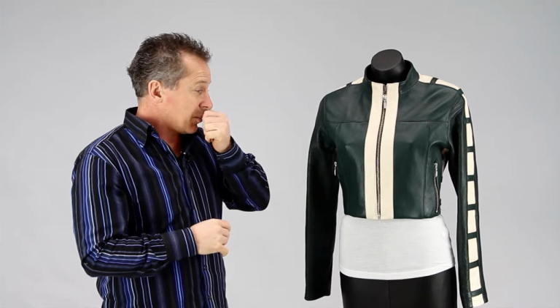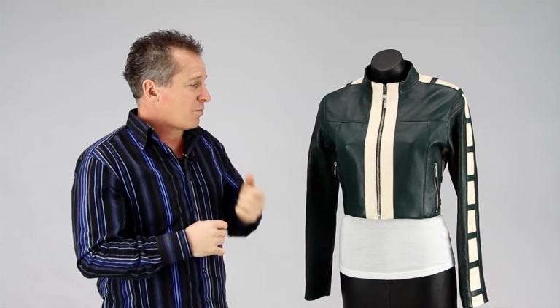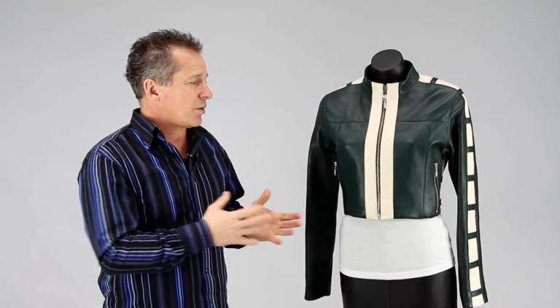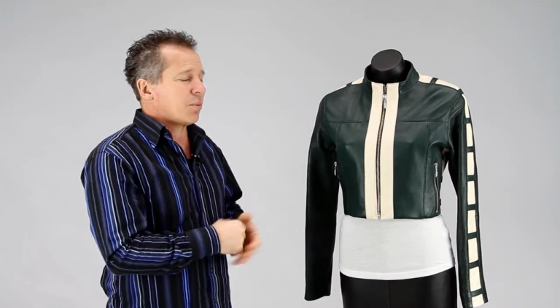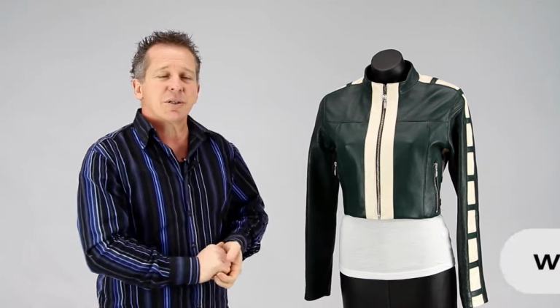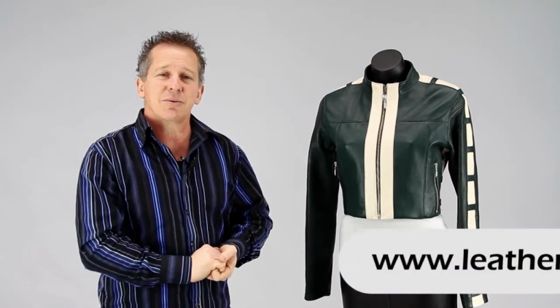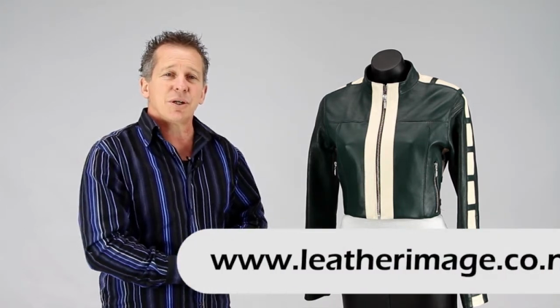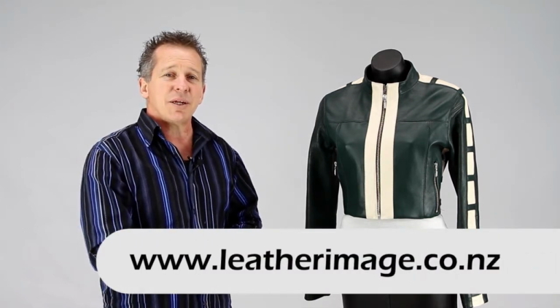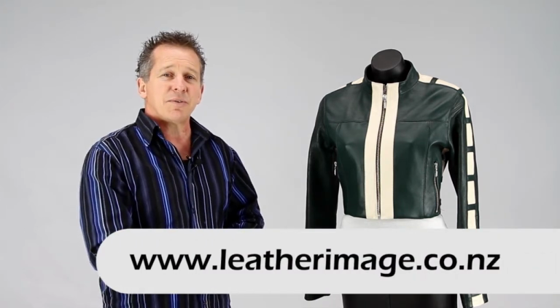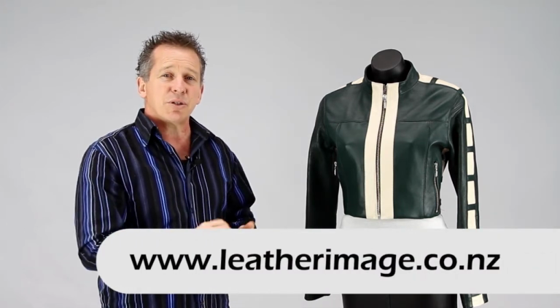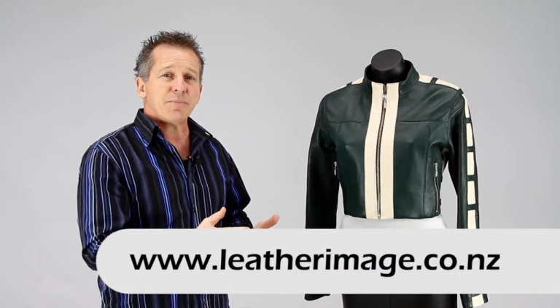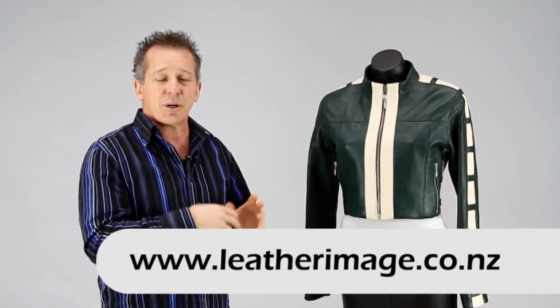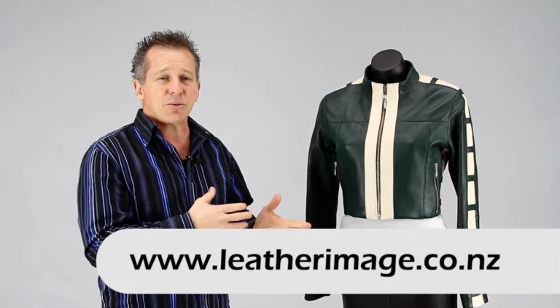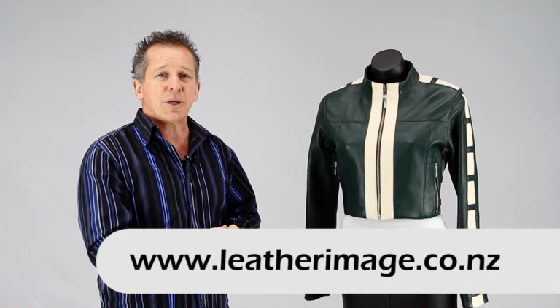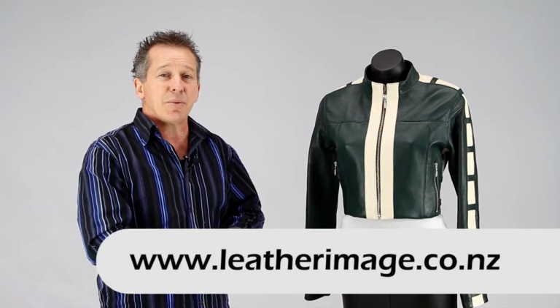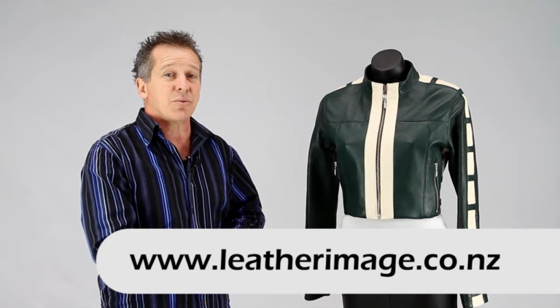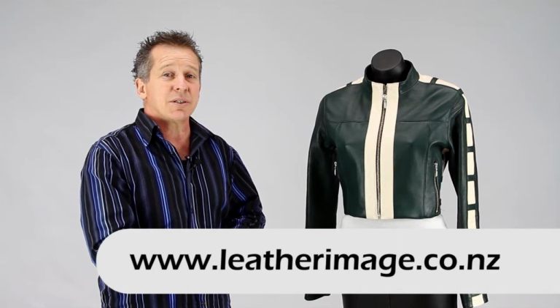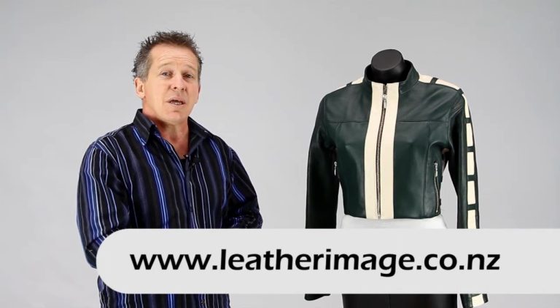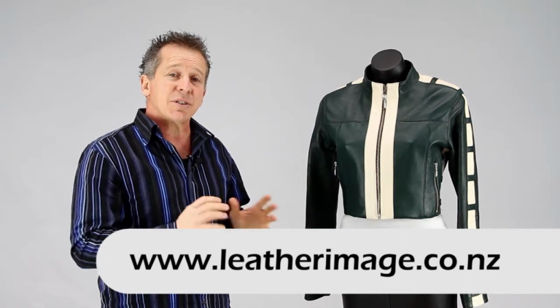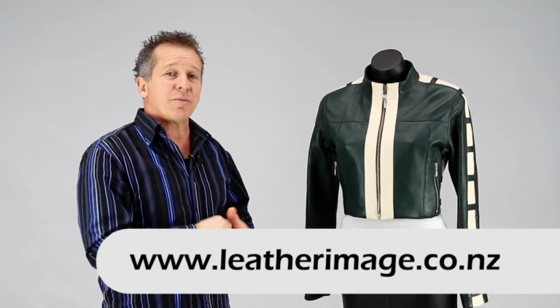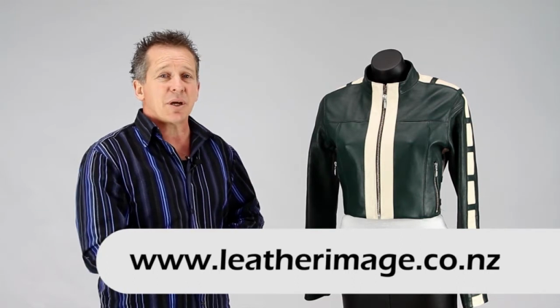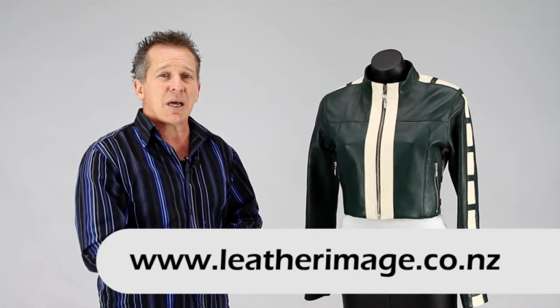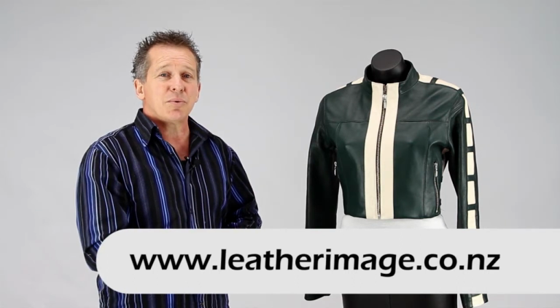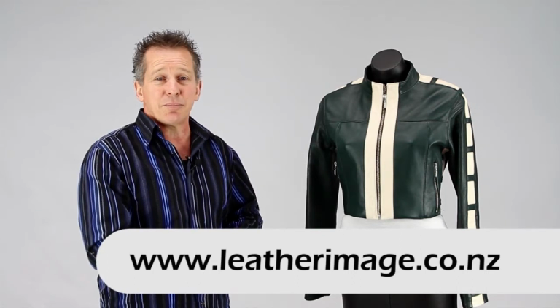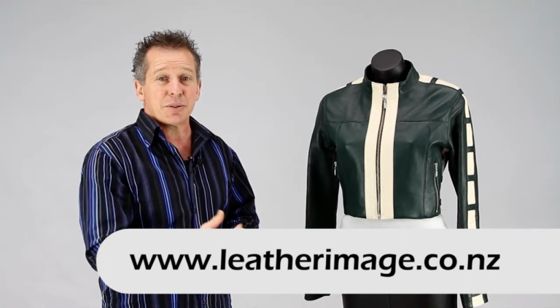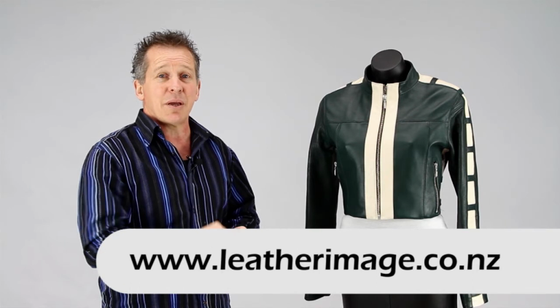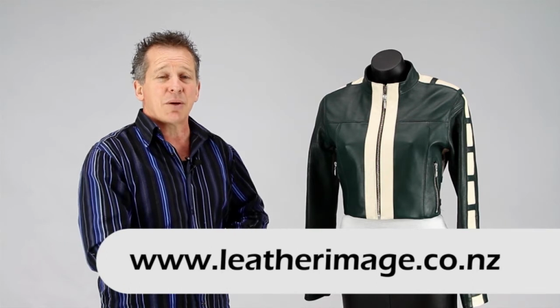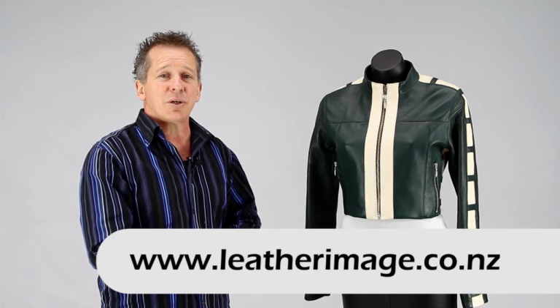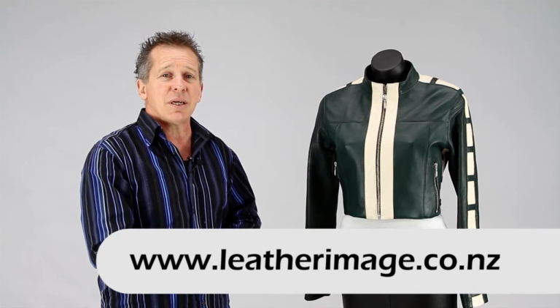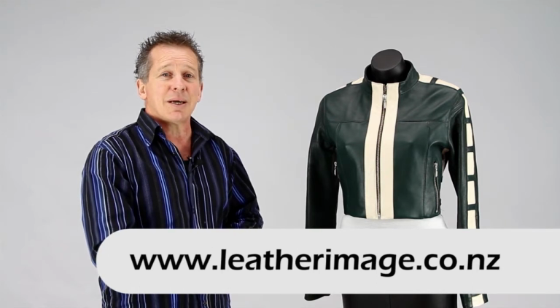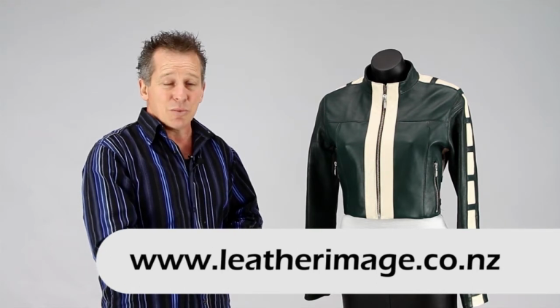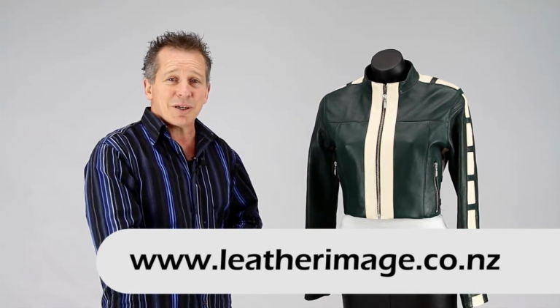You will find on our website there's a really good range of female dress wear, as well as male dress wear and motorcycle range. So if you want to see more of our products, do have a look at our website and we'll see you again.